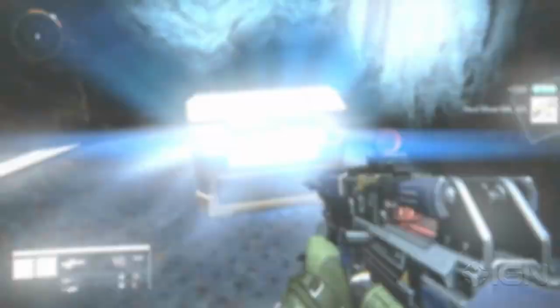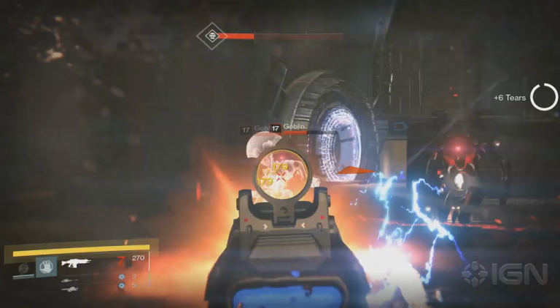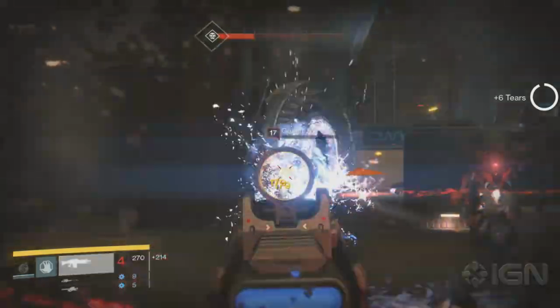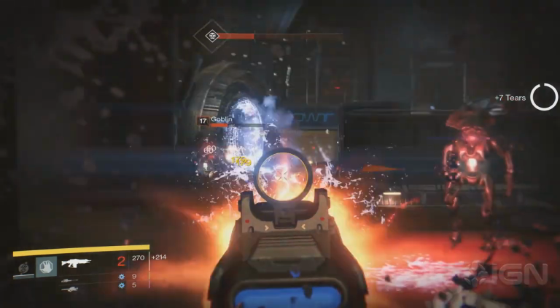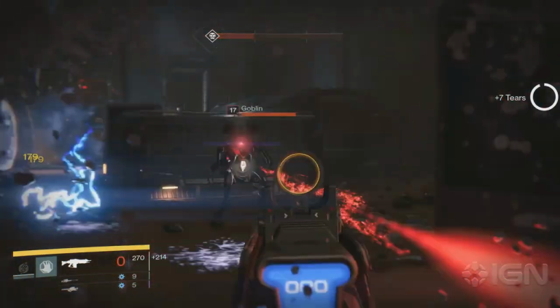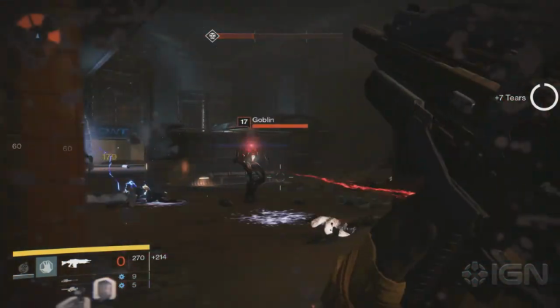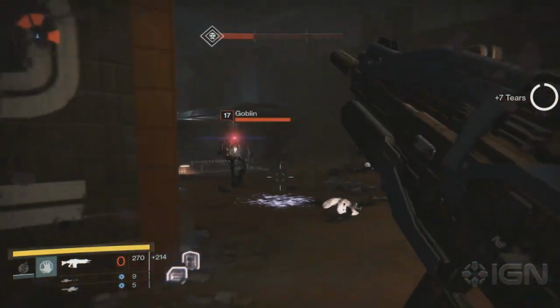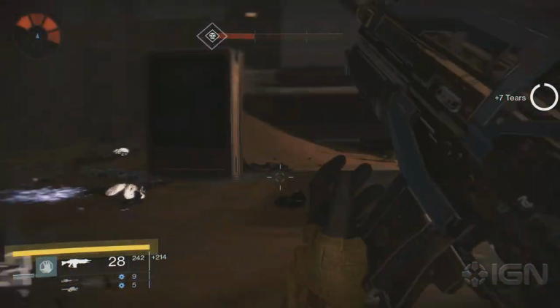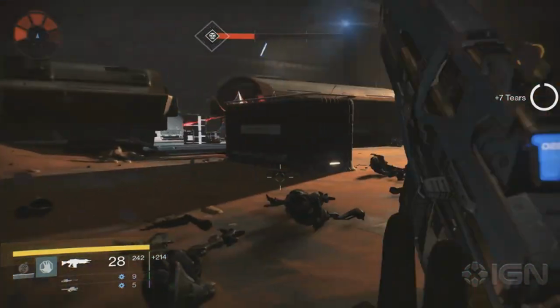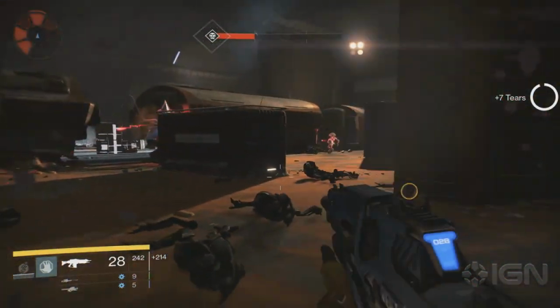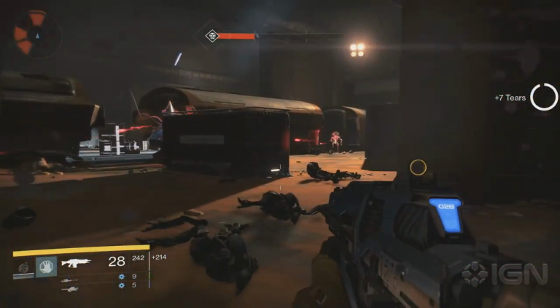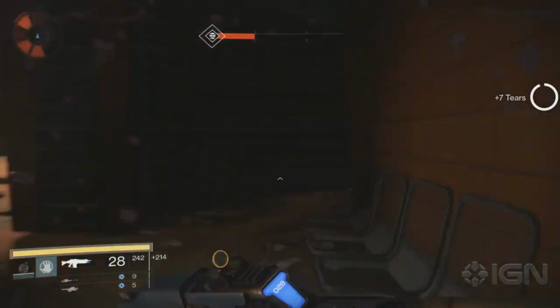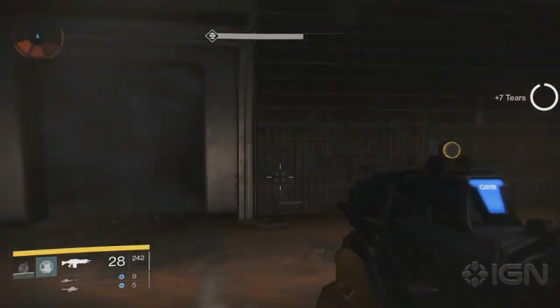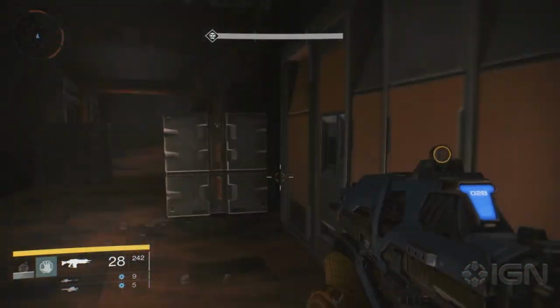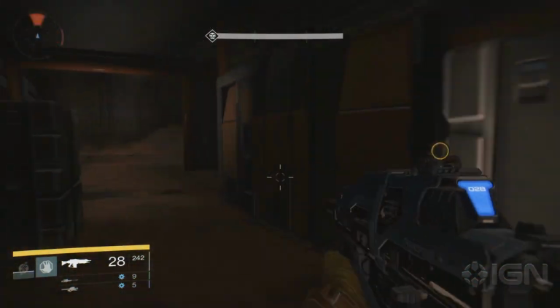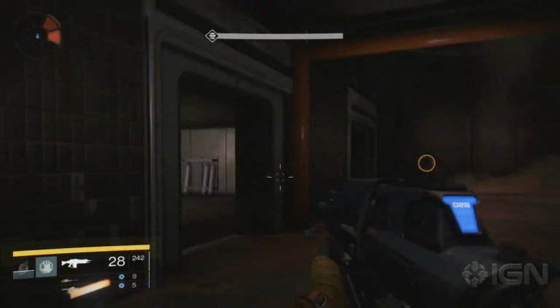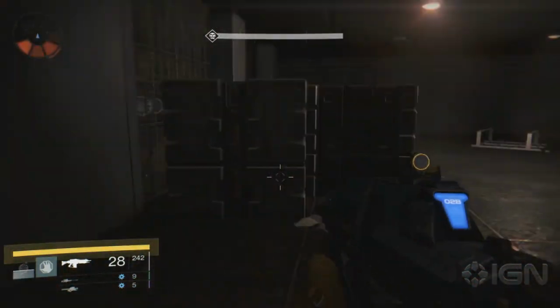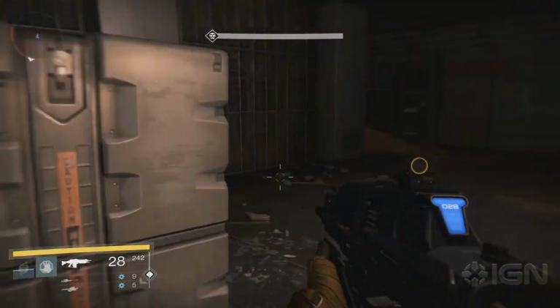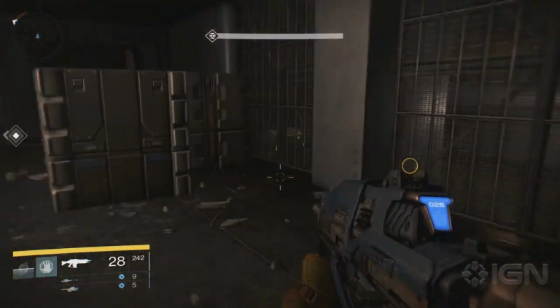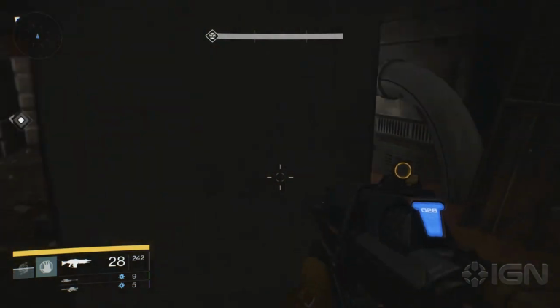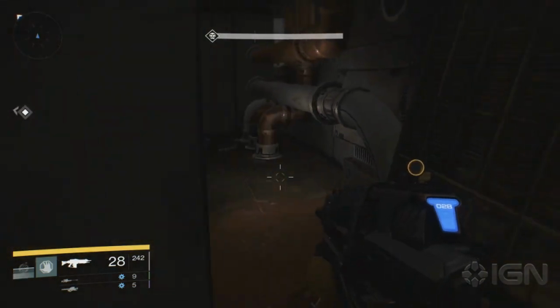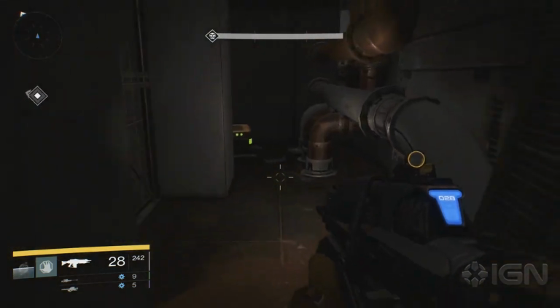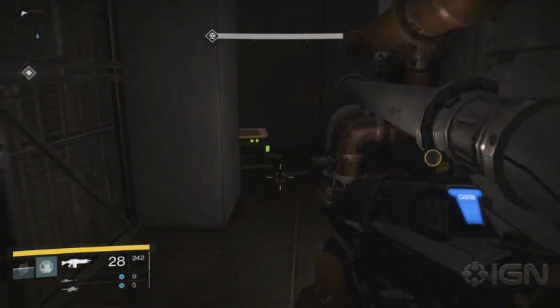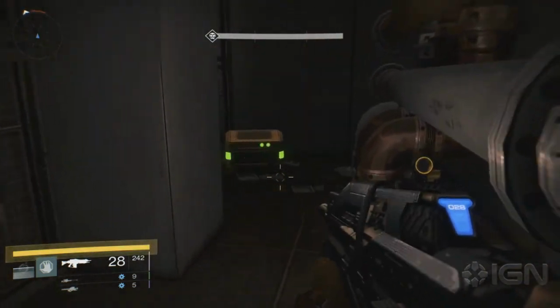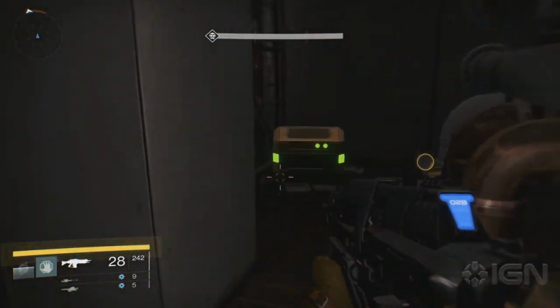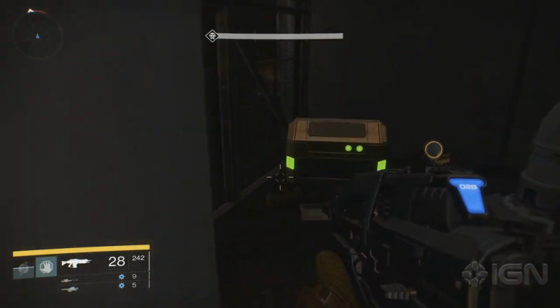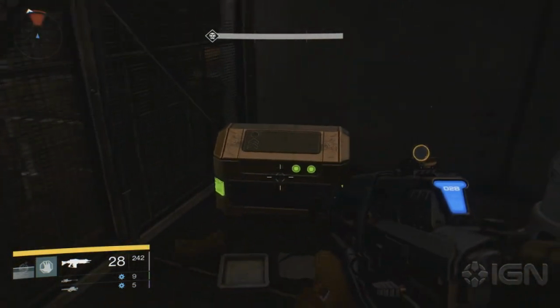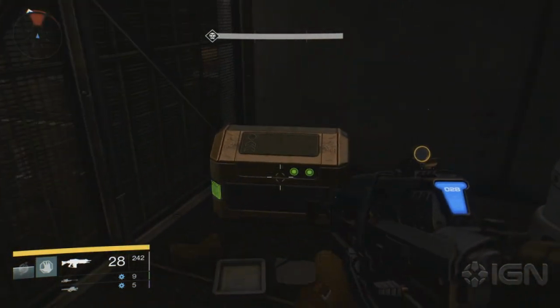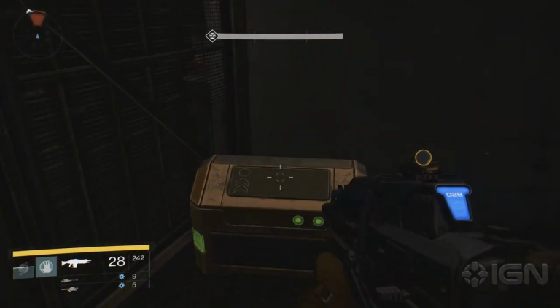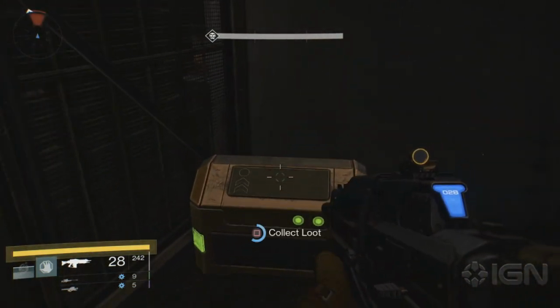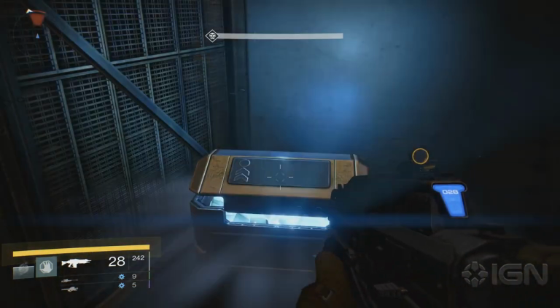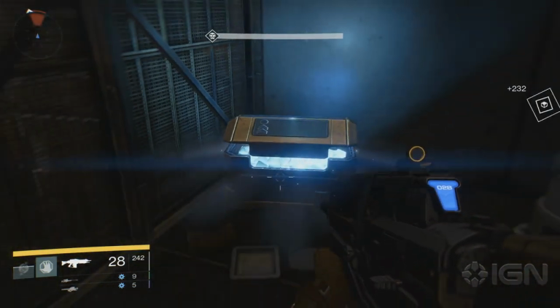The last chest can be found during a mission called Rising Tide. In the back corner of the Tharsis Junction, you'll see a portal the Hive are entering from. In the office behind it, you'll find a chest in the corner.